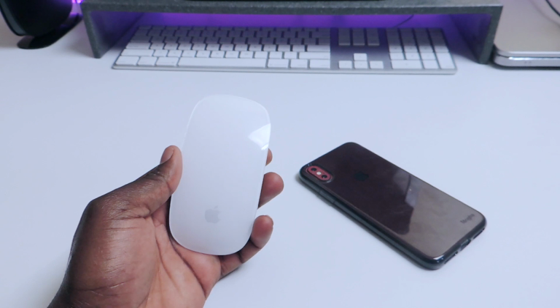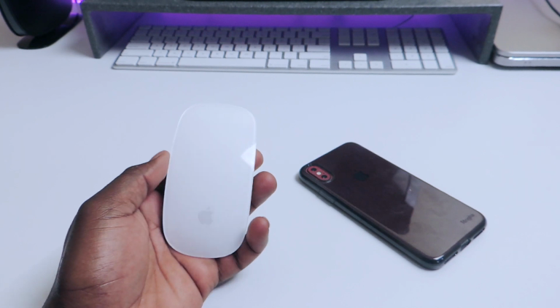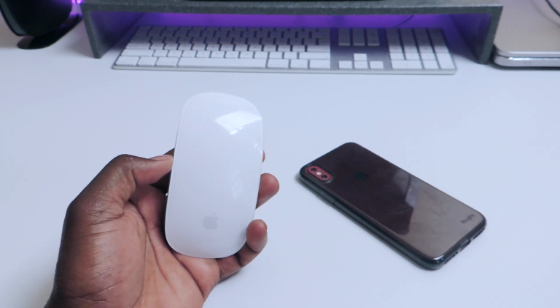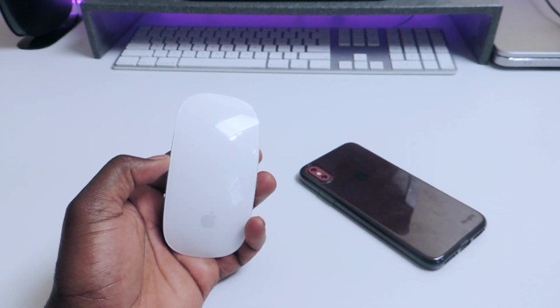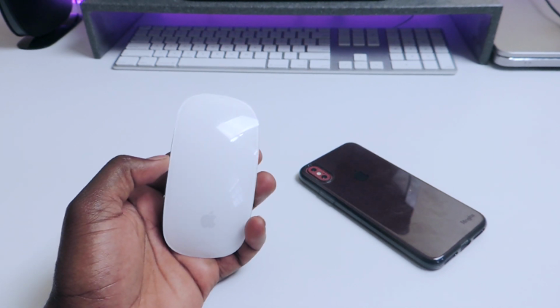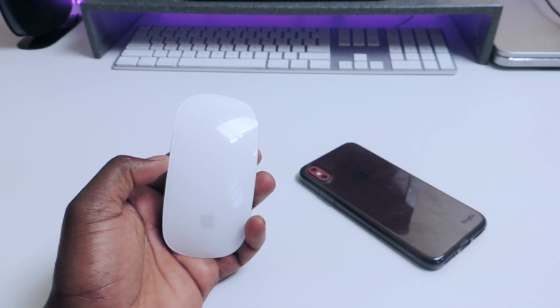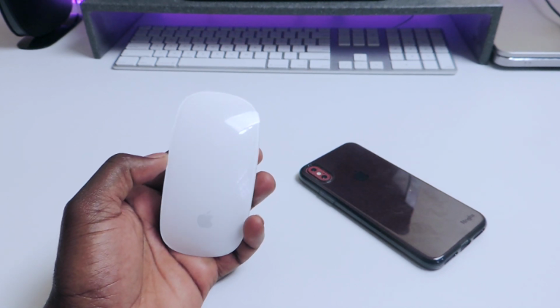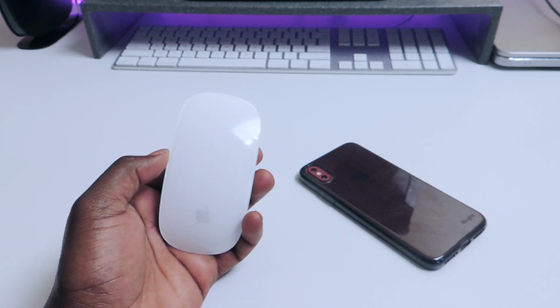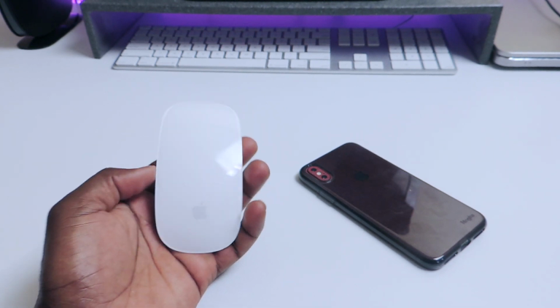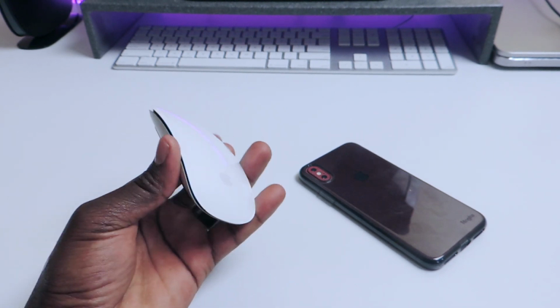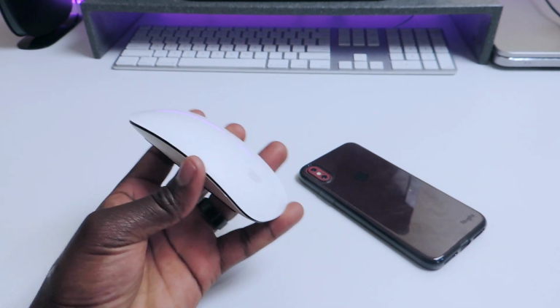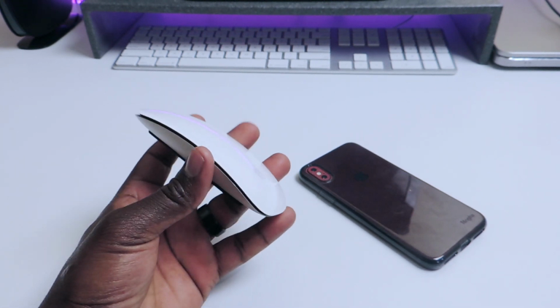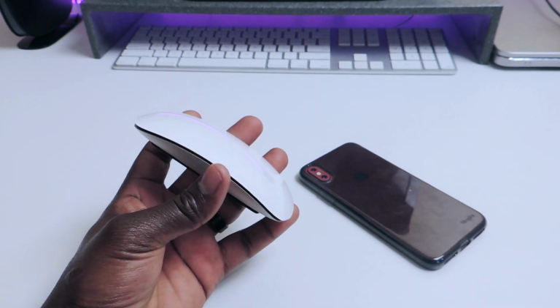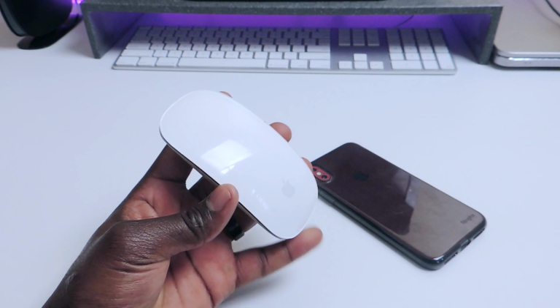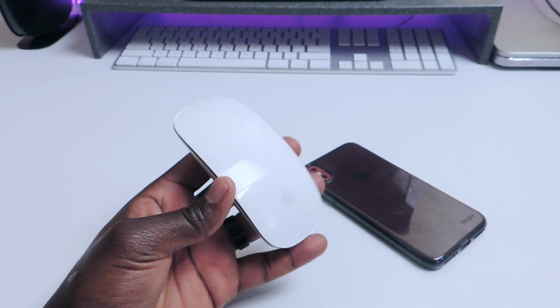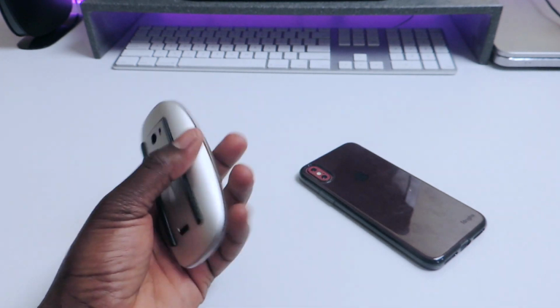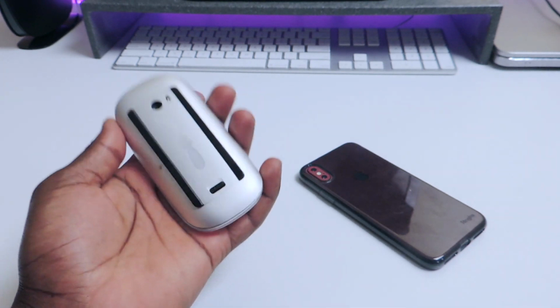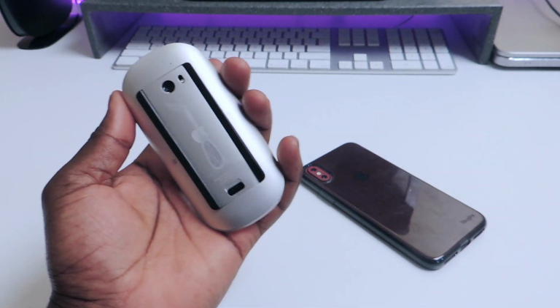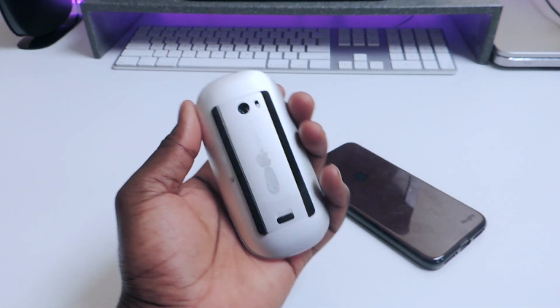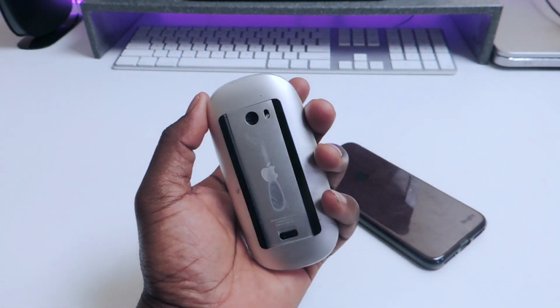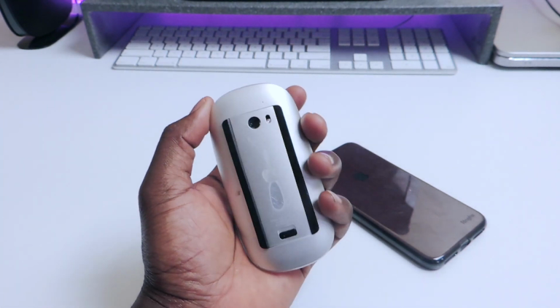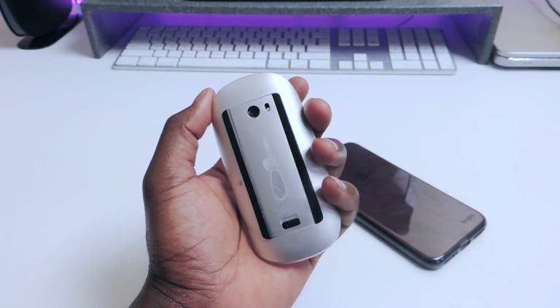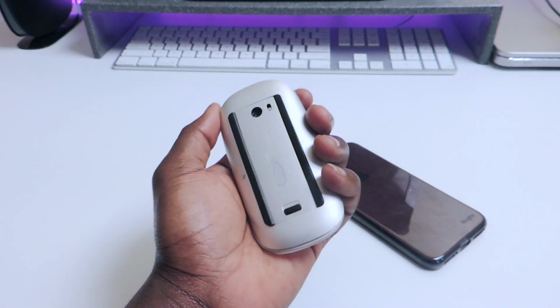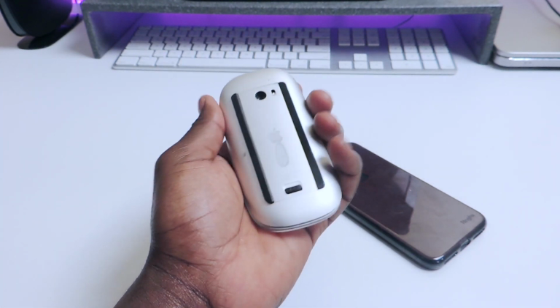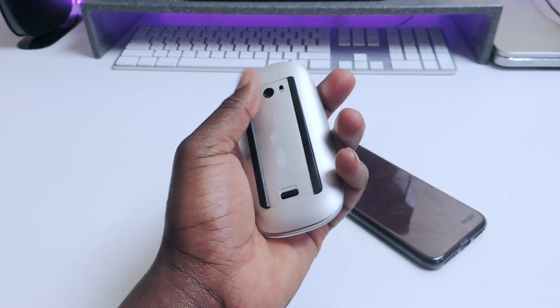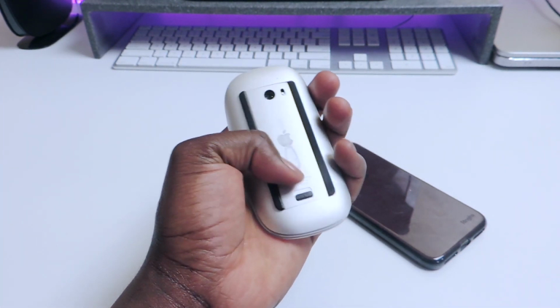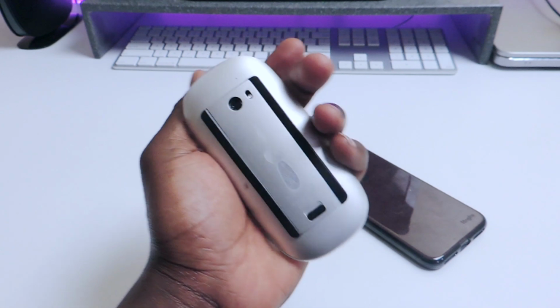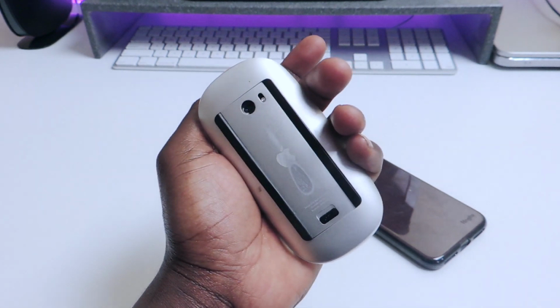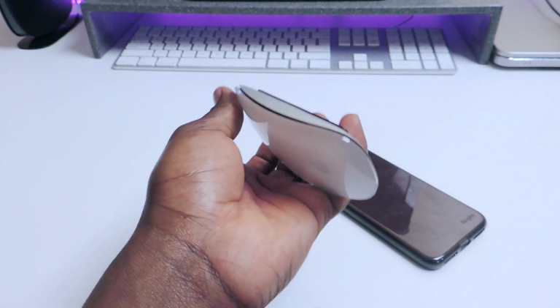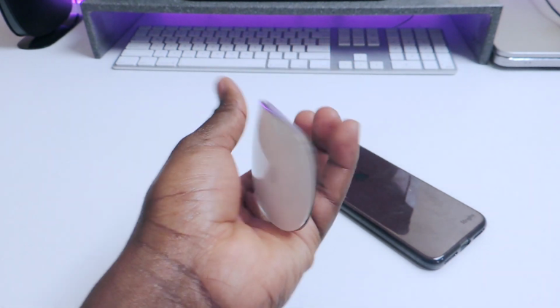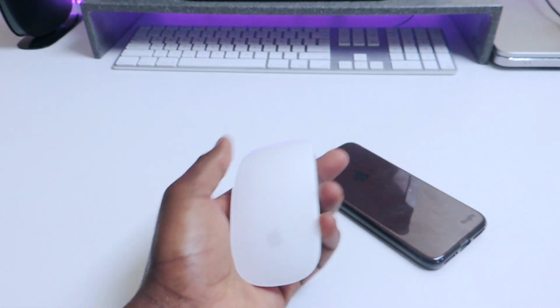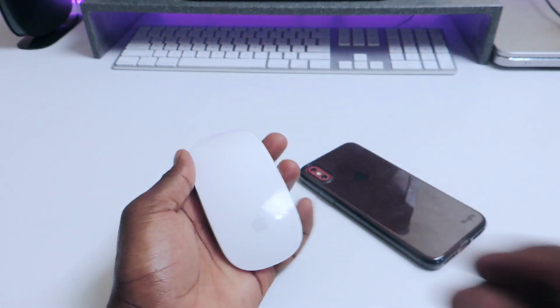What's up YouTube? This is Printed ATP 101 and in this video I'm going to show you guys how to fix your Magic Mouse. I had this one for about three years now, but it has a problem.